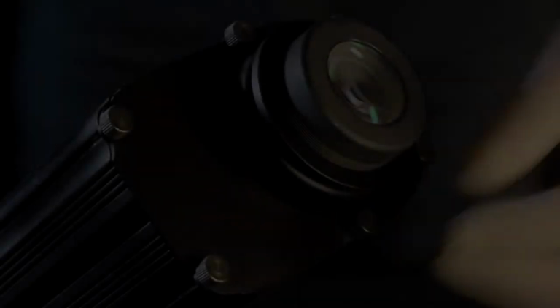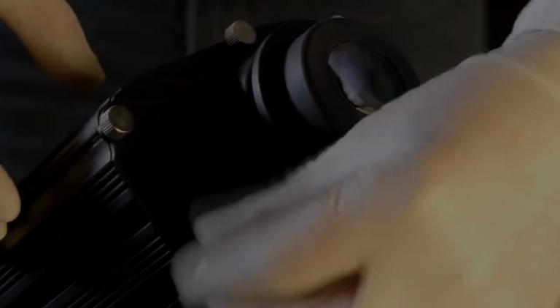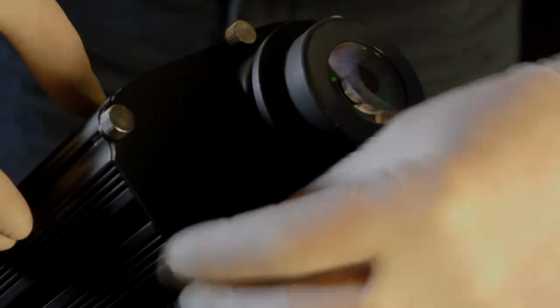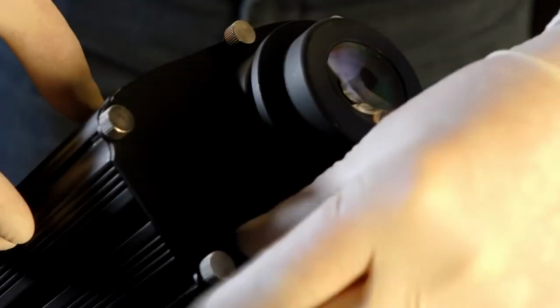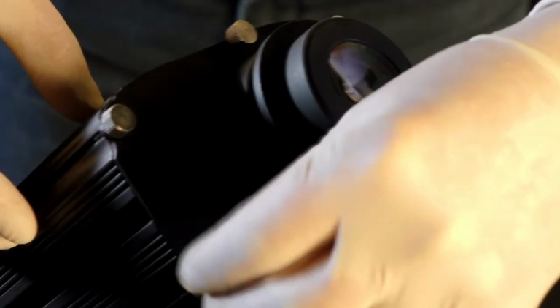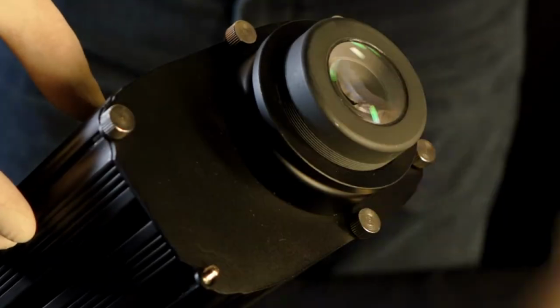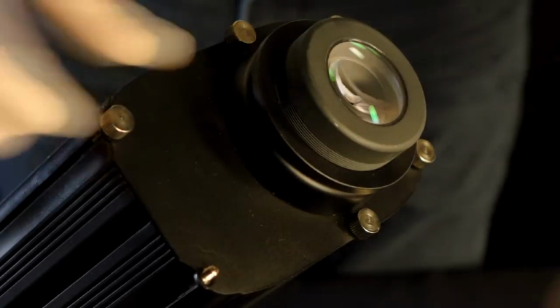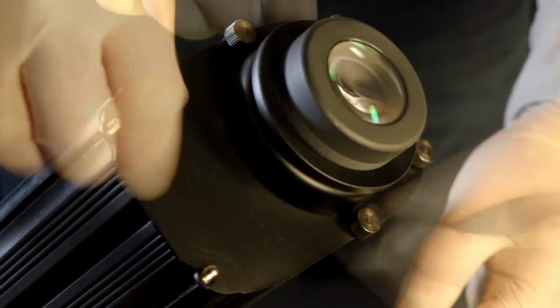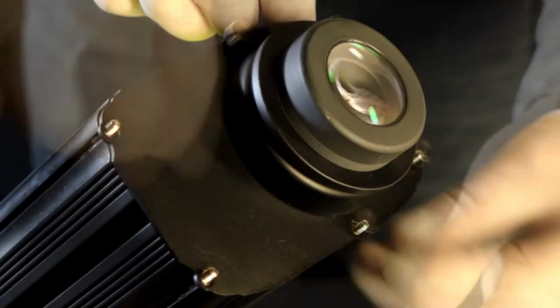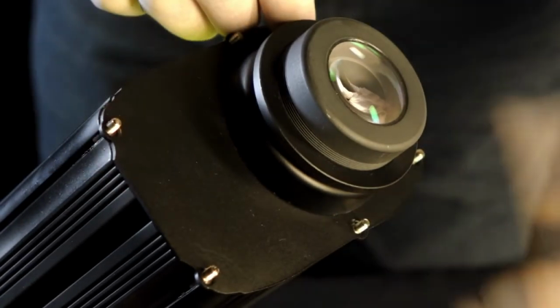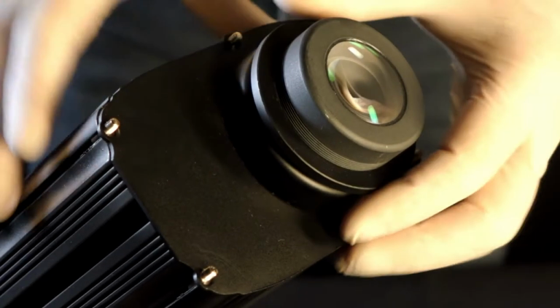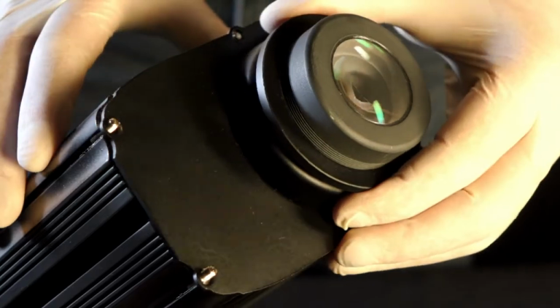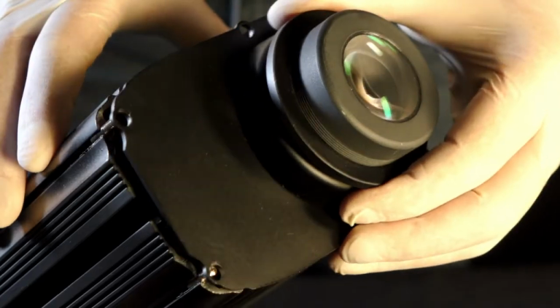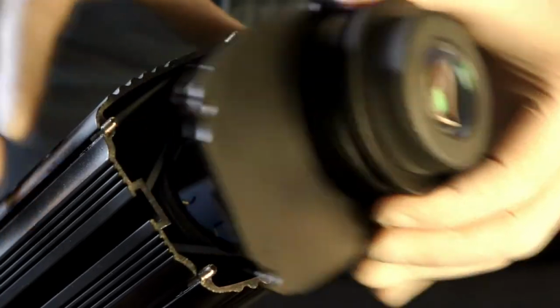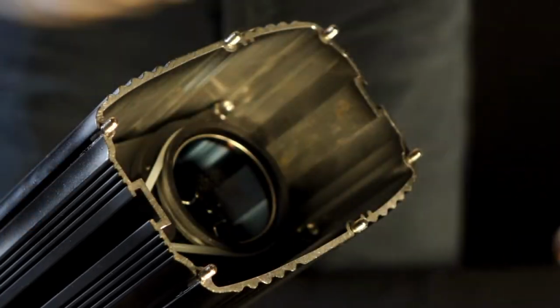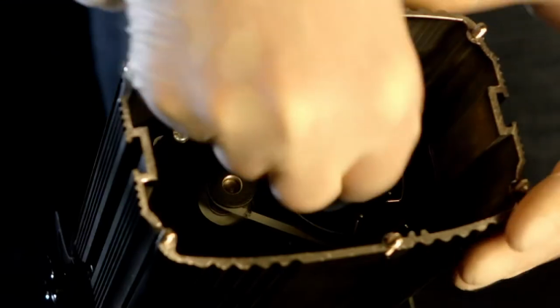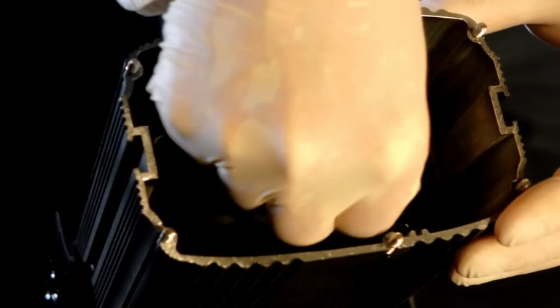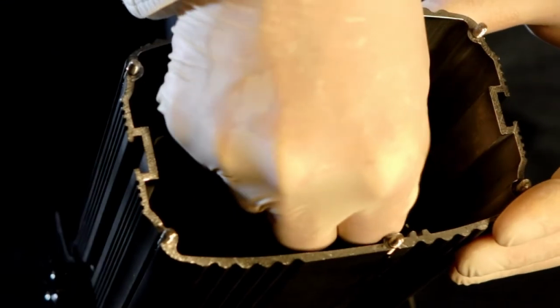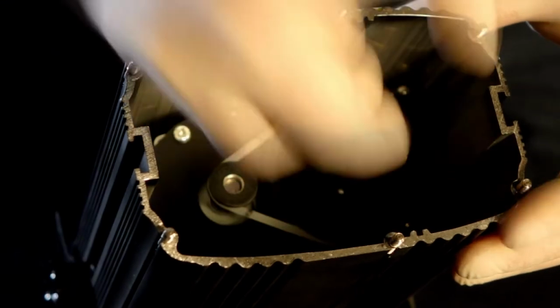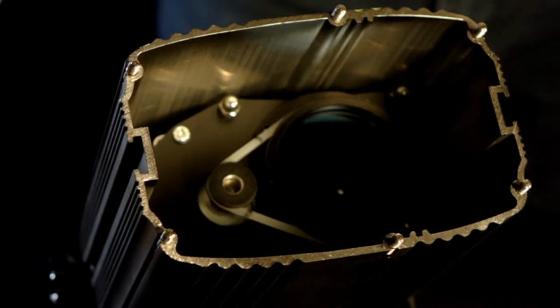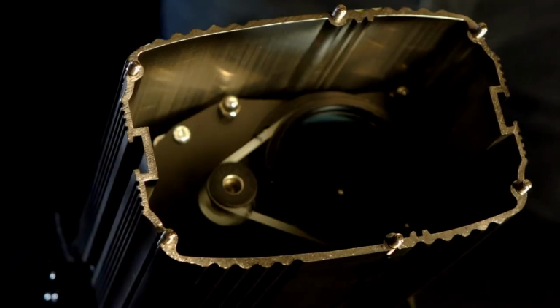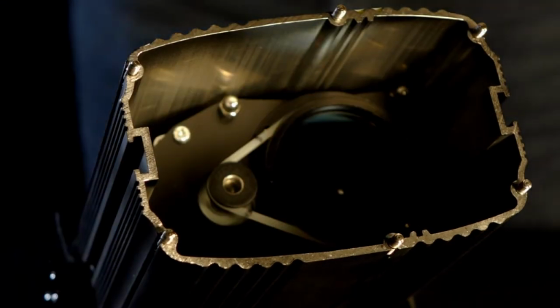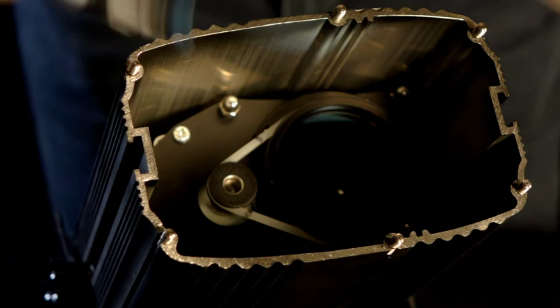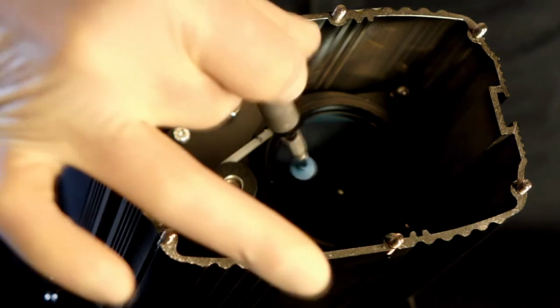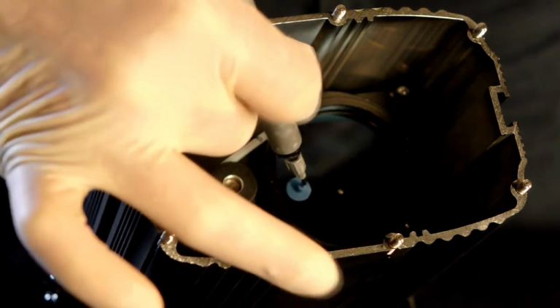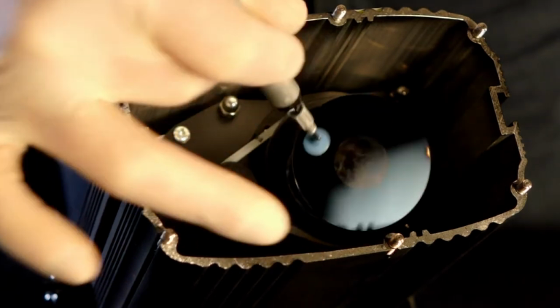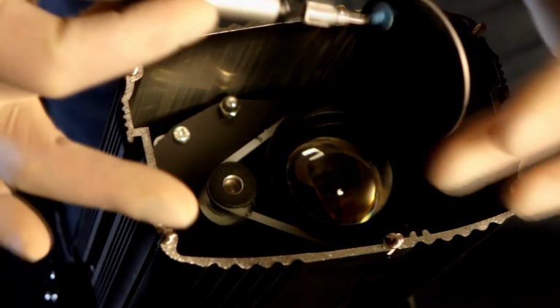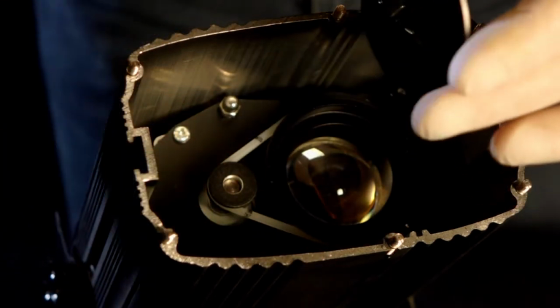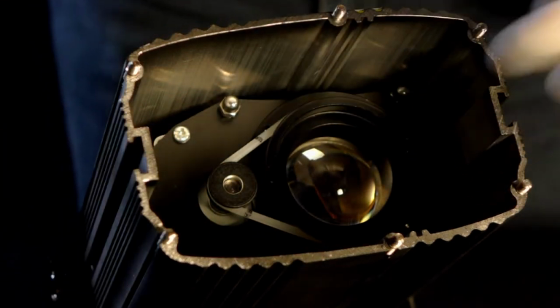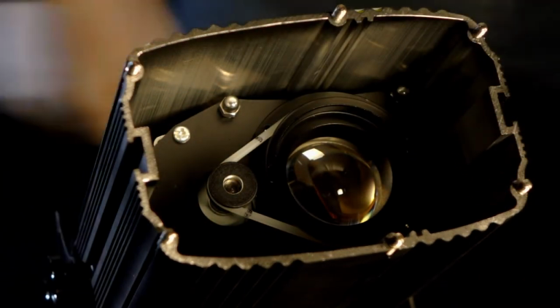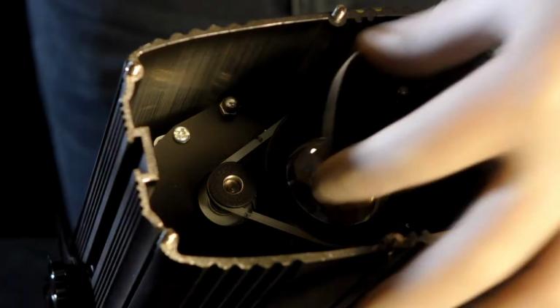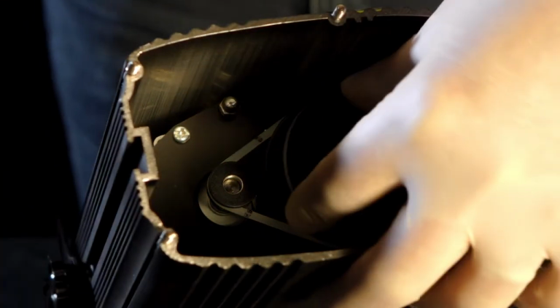Our mid-range indoor gobo projectors at an affordable price for the crisp image quality you get from these powerful LEDs. The front mounted panel makes for quick, easy gobo changes and with sturdy aluminium housings, these projectors are our best sellers.